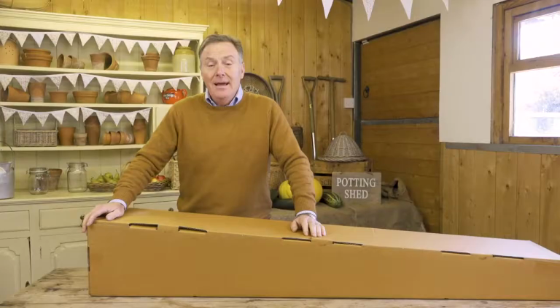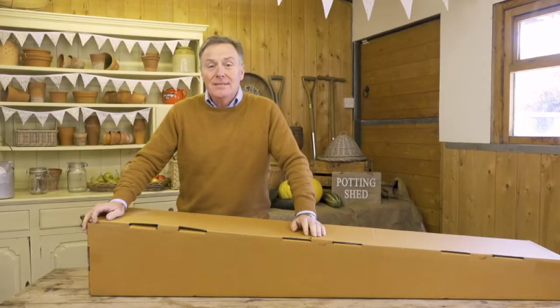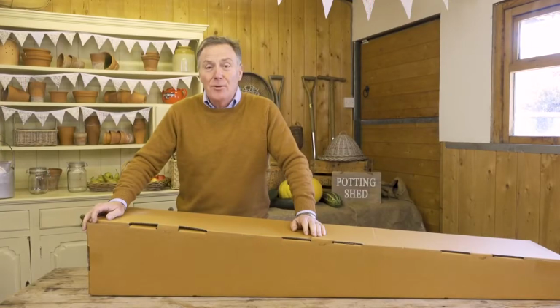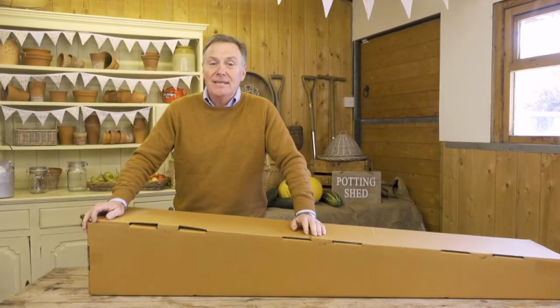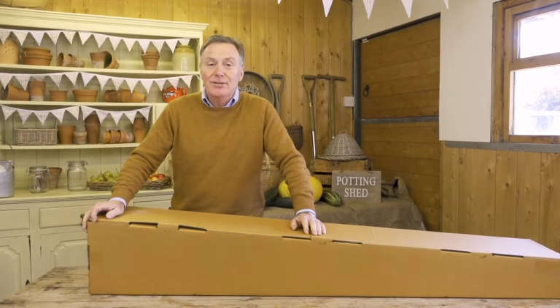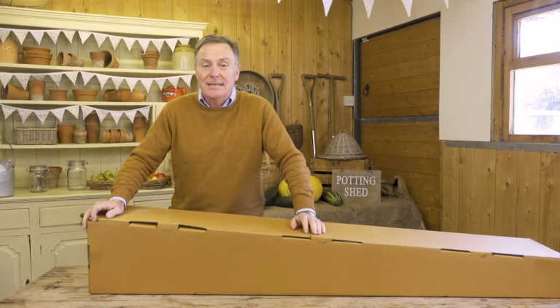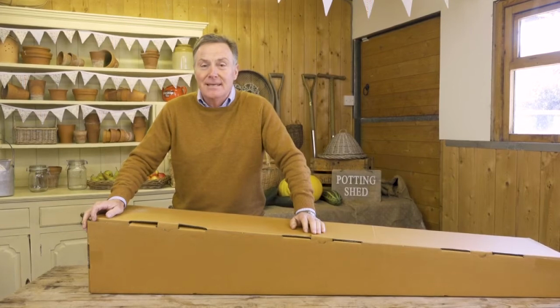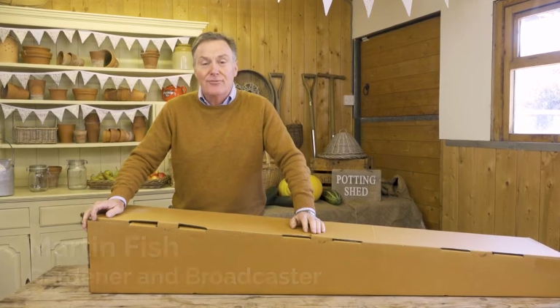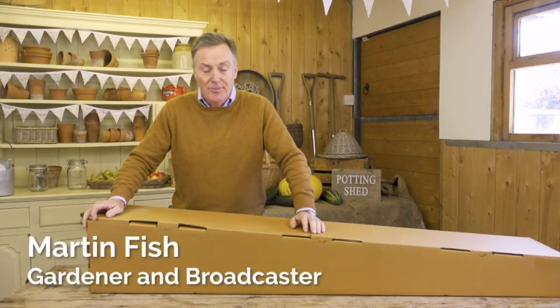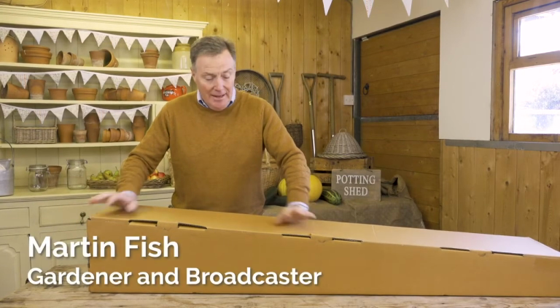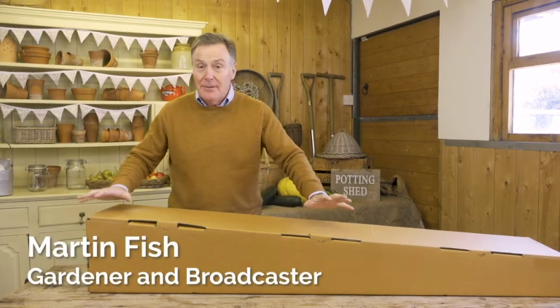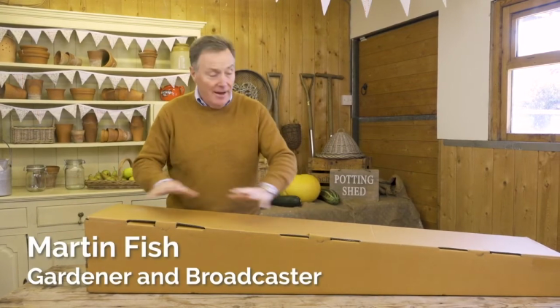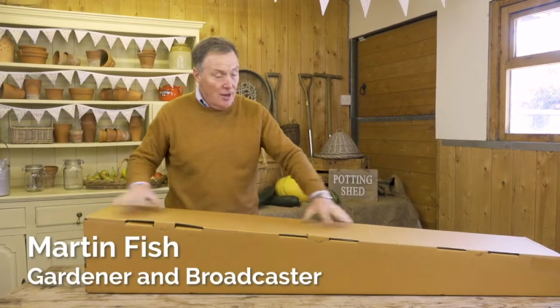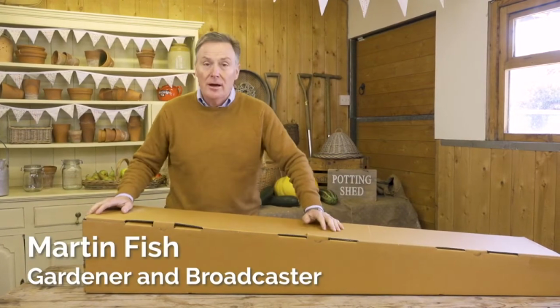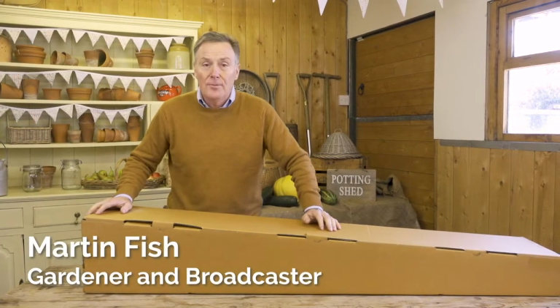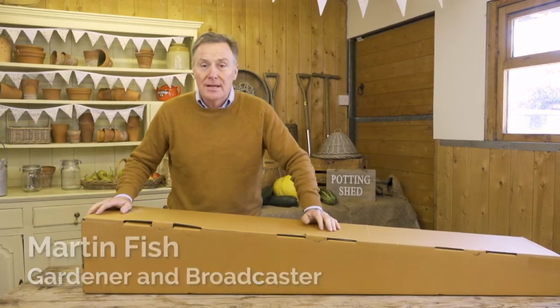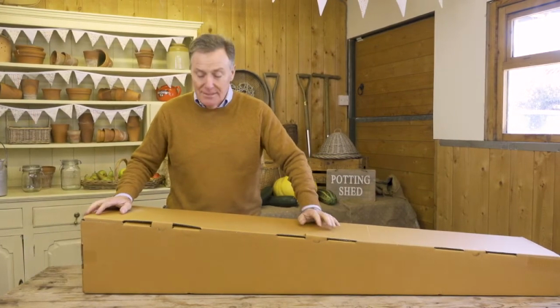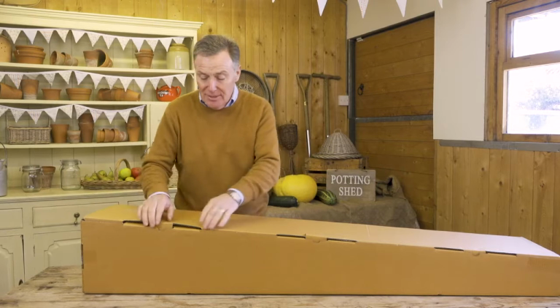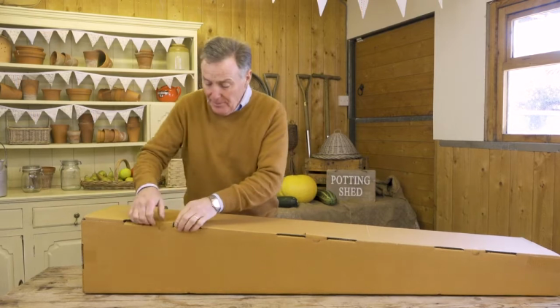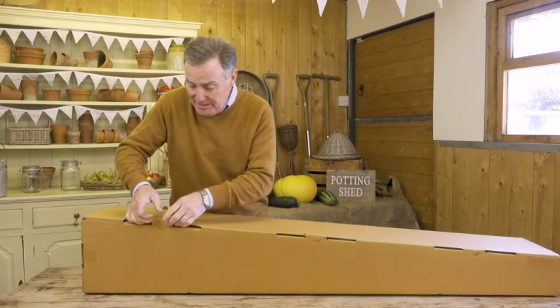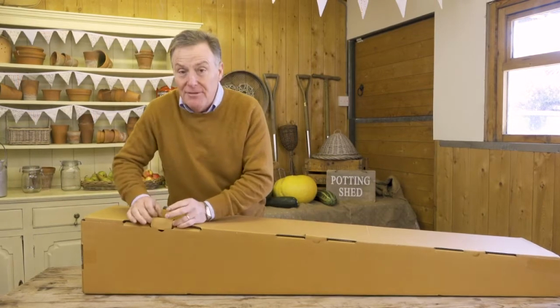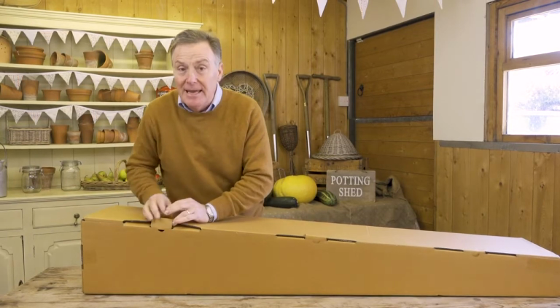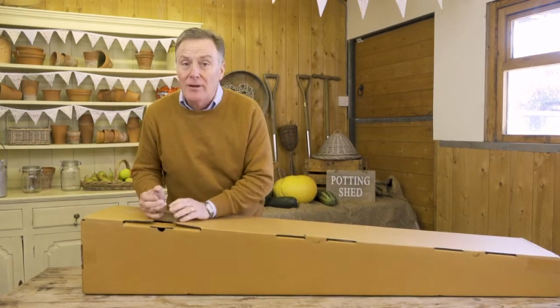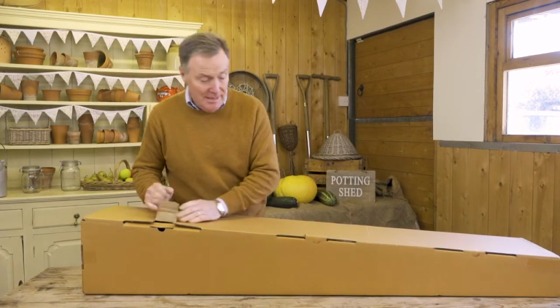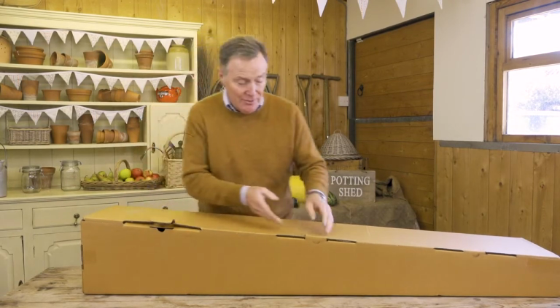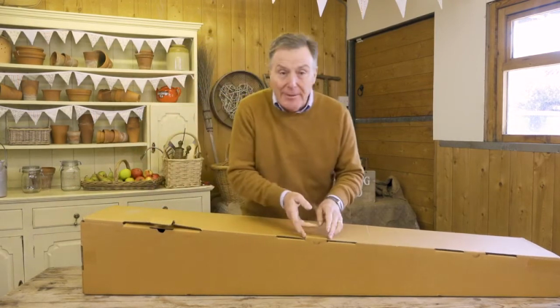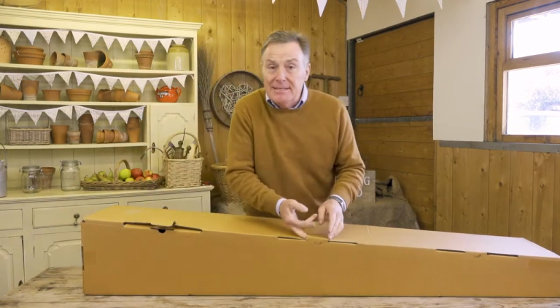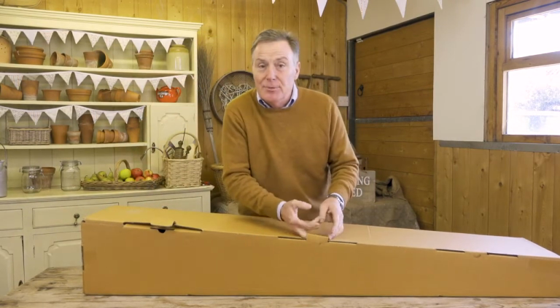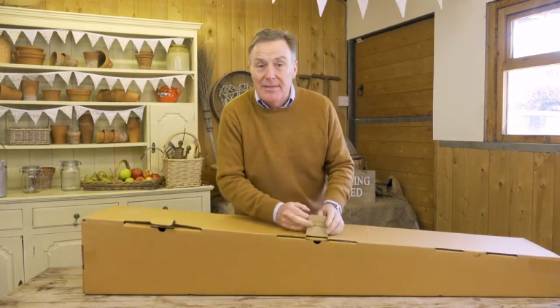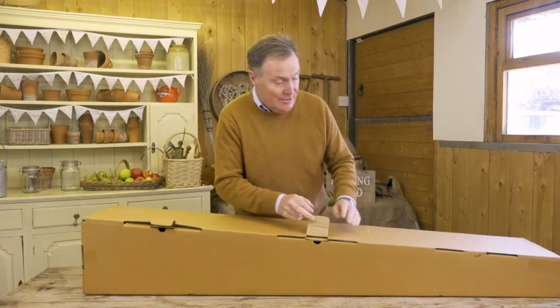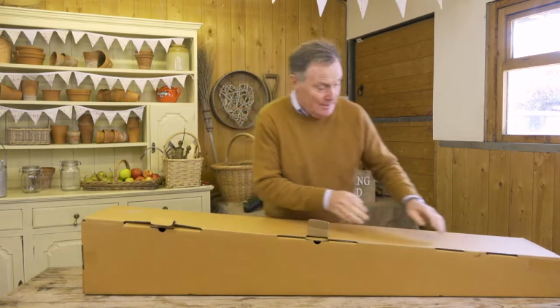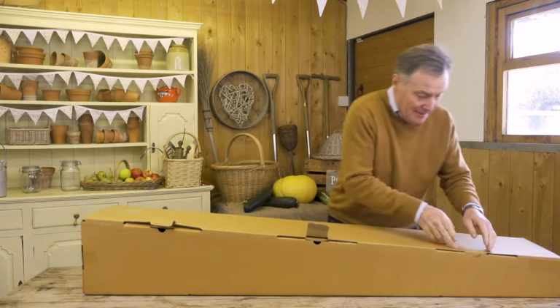Hello, this is the Cobra GT 260C grass trimmer, and this is how it arrives in a long cardboard box. I'm going to unpackage everything, get it all out, and show you how easy it is to put together ready to use in the garden.